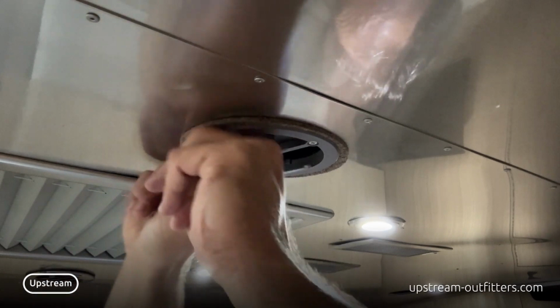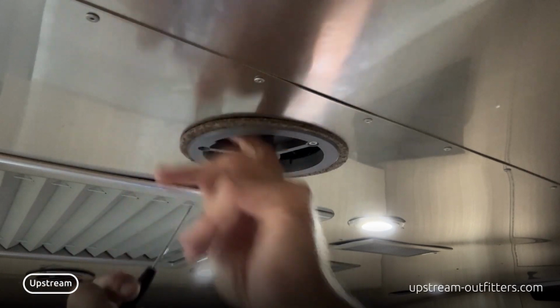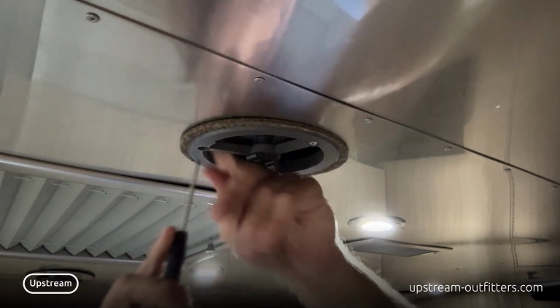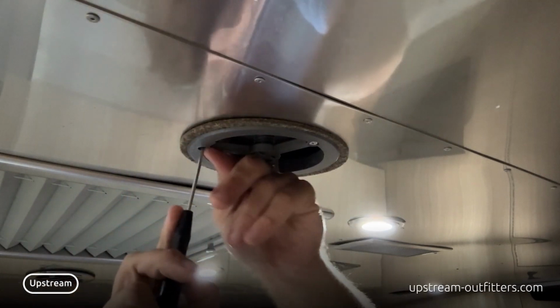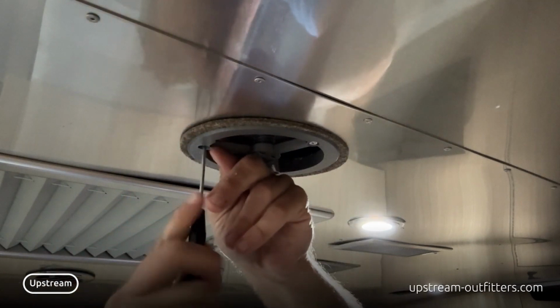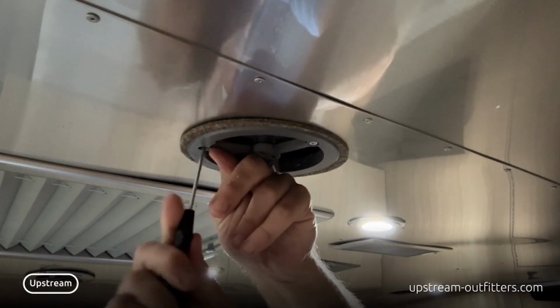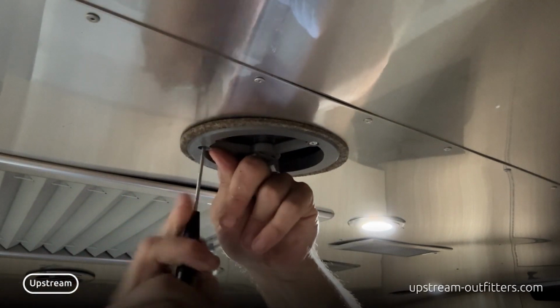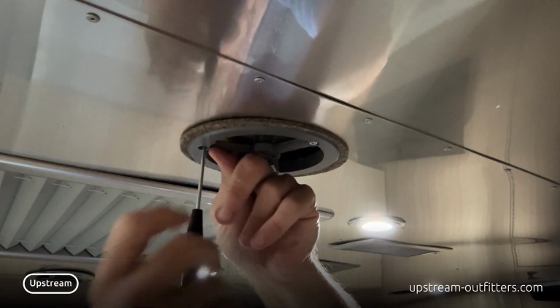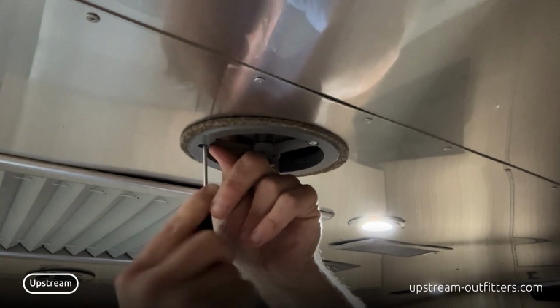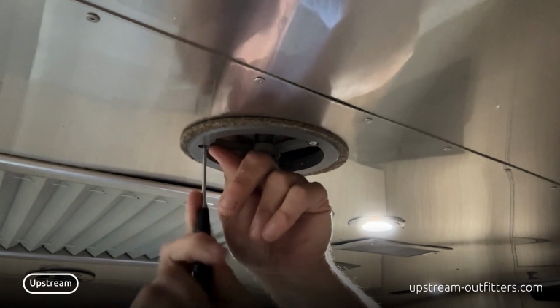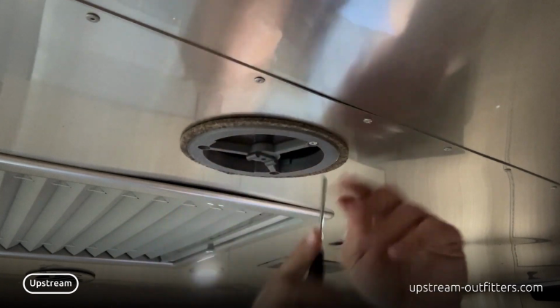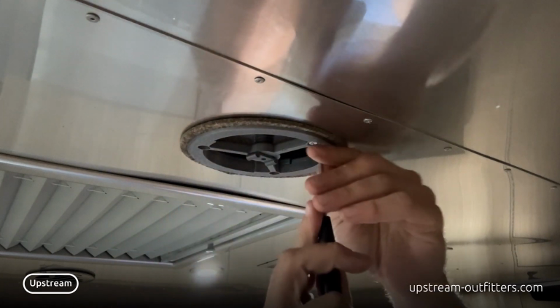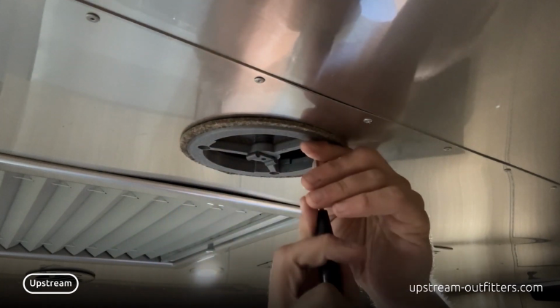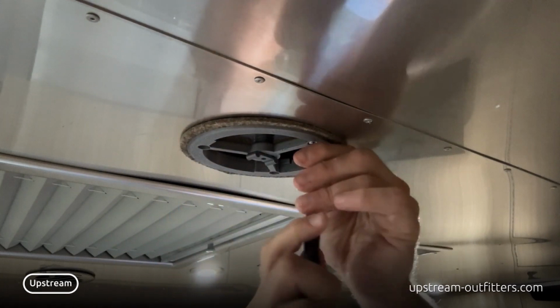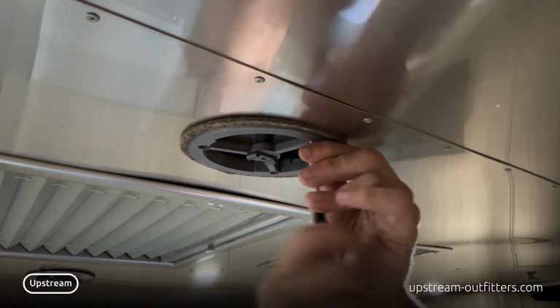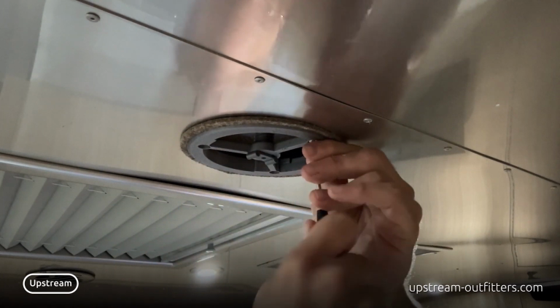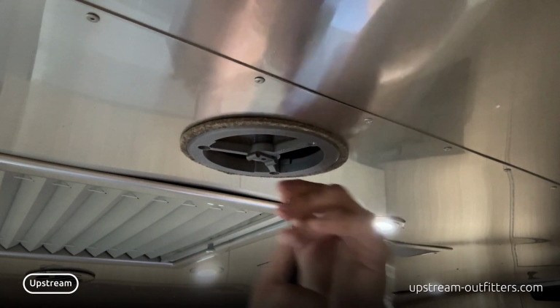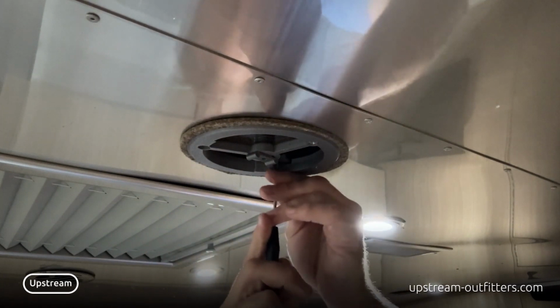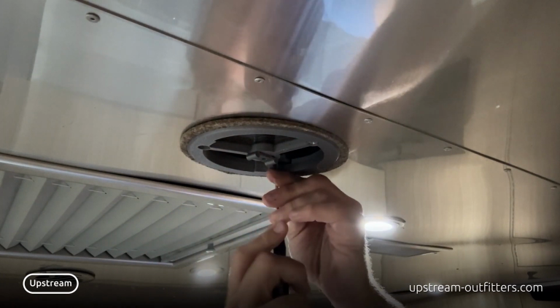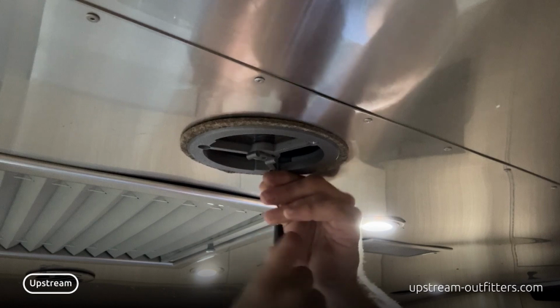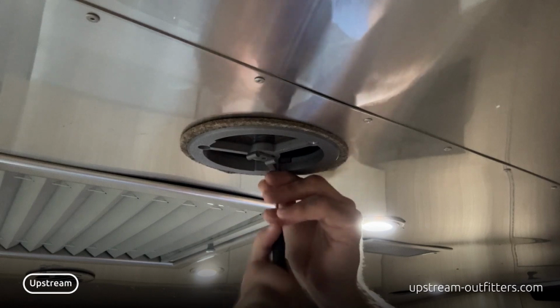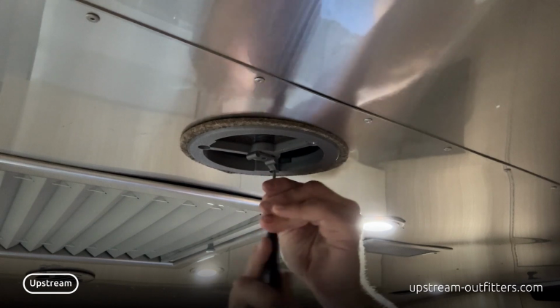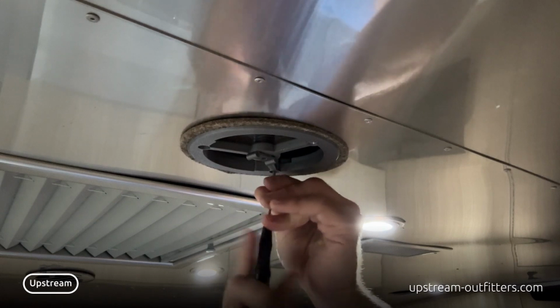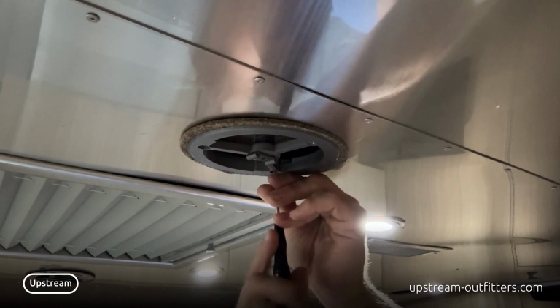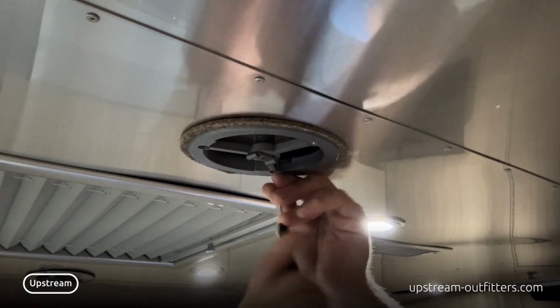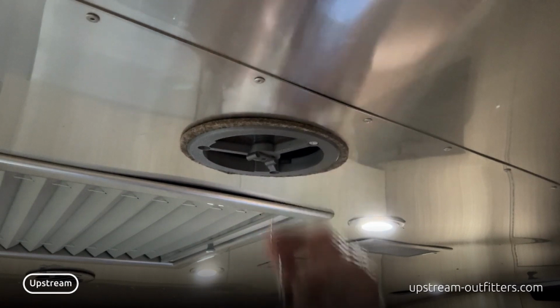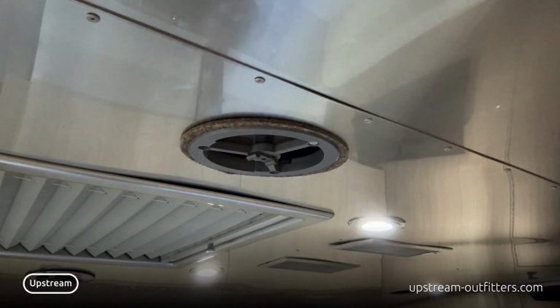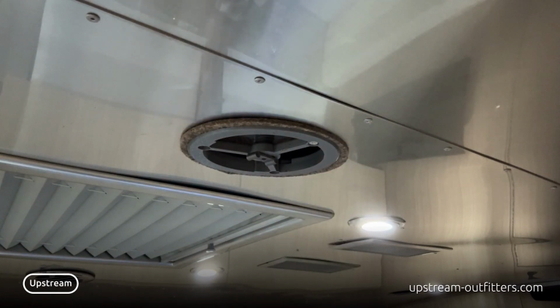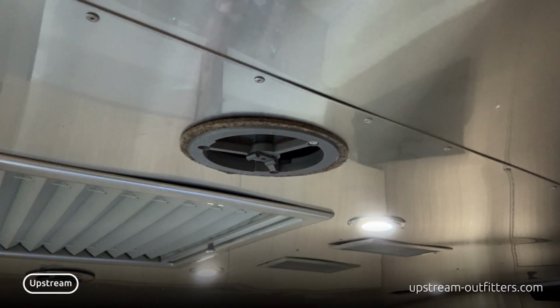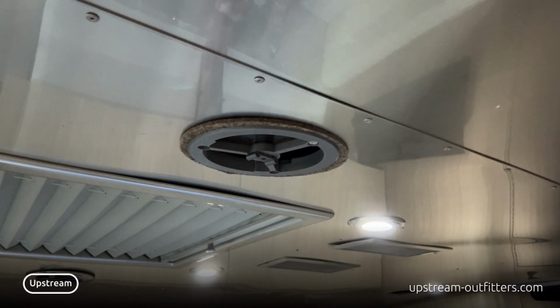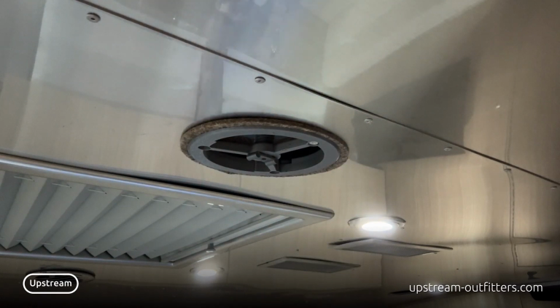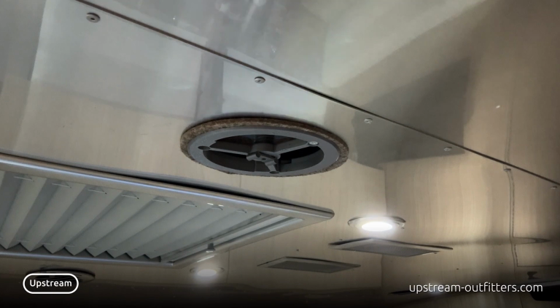Get it on top of the insulation that's in there. You screw these in until they're snug and comfortably tight. Then you would take your vents off the other assembly.